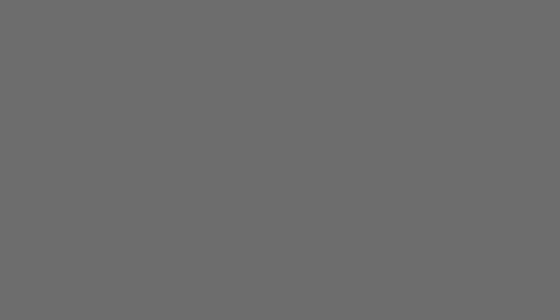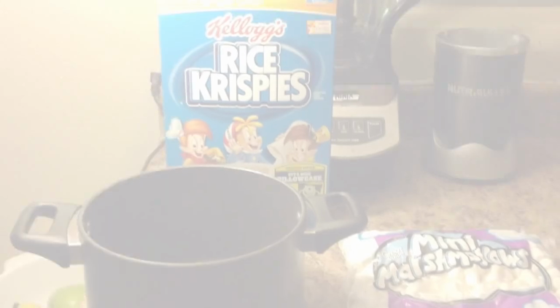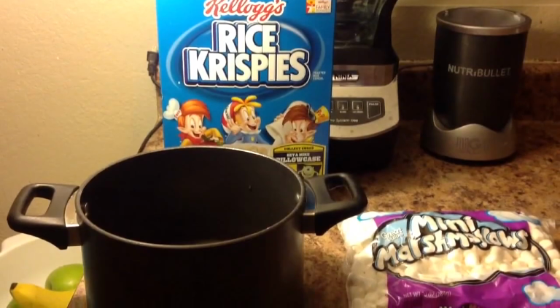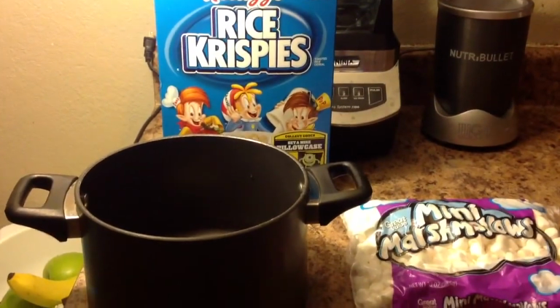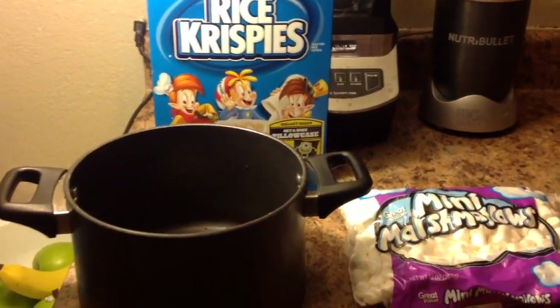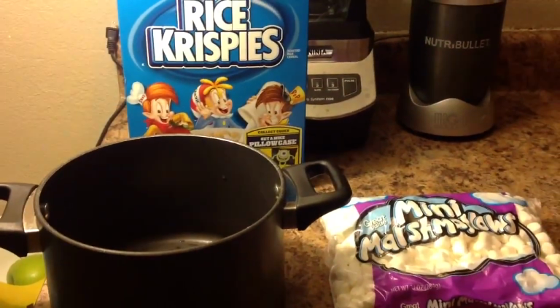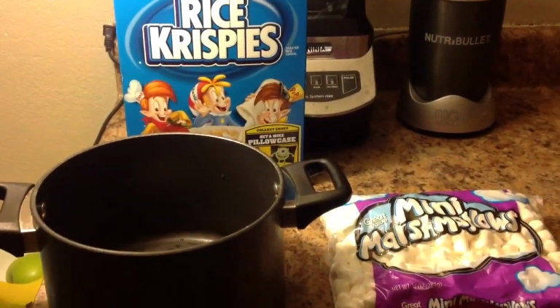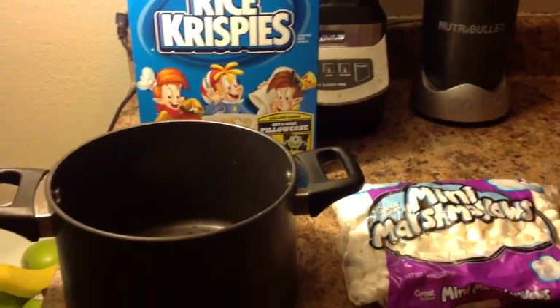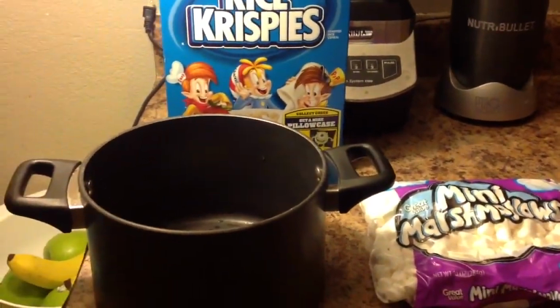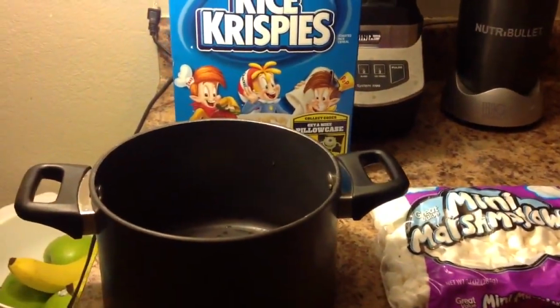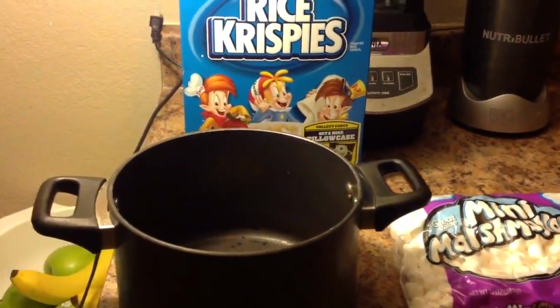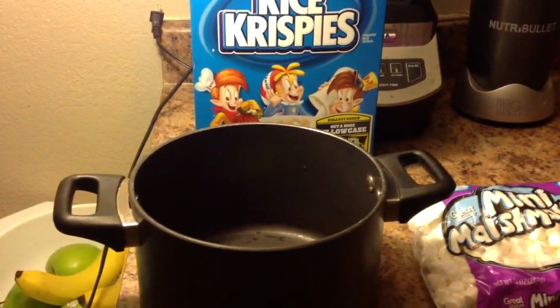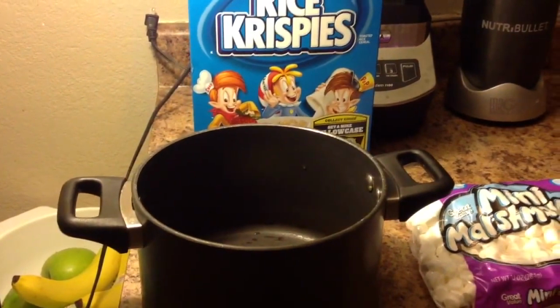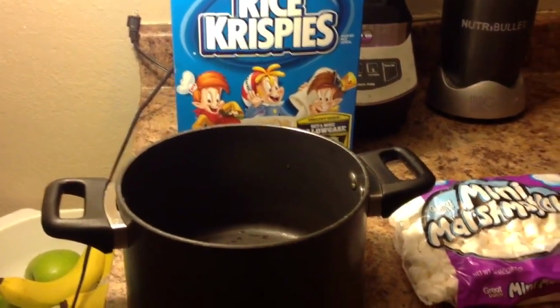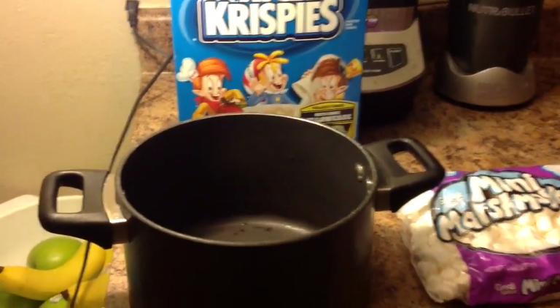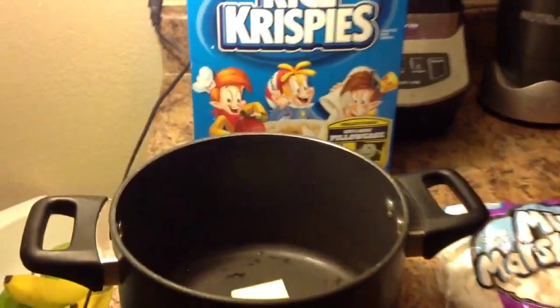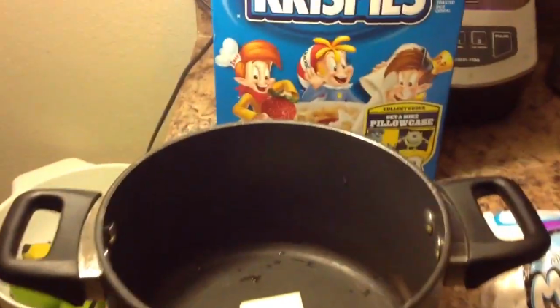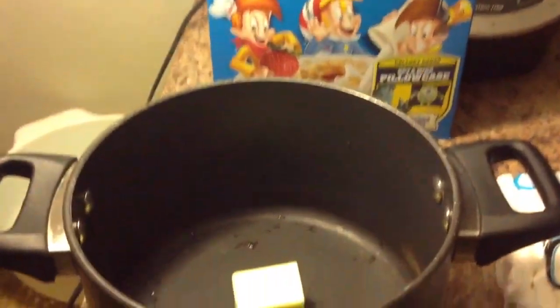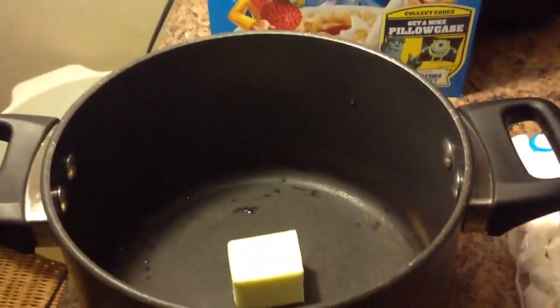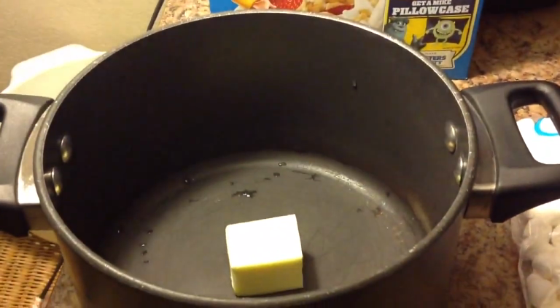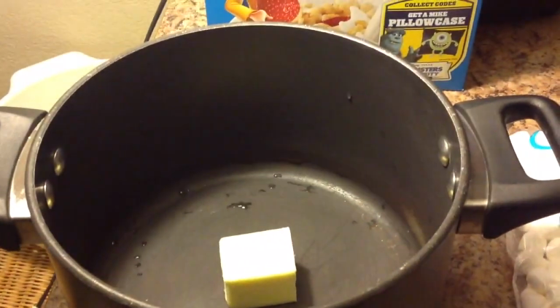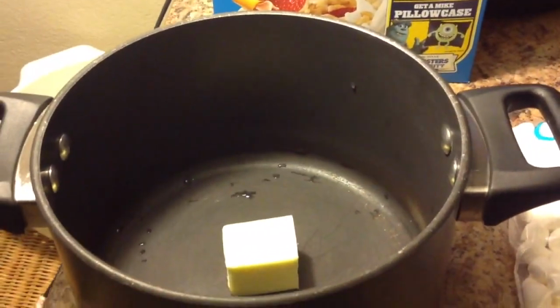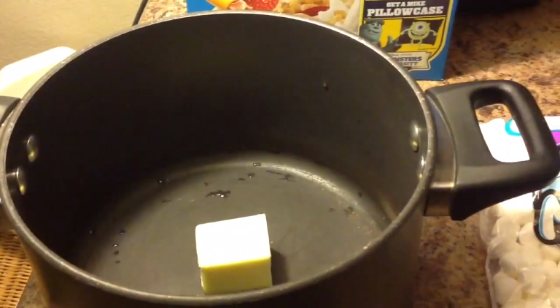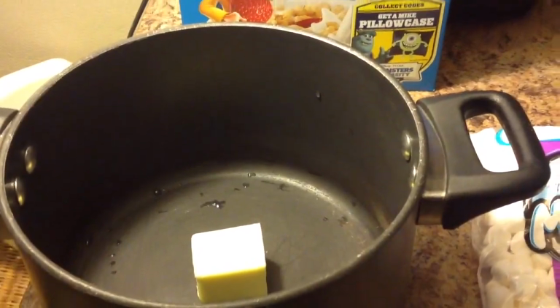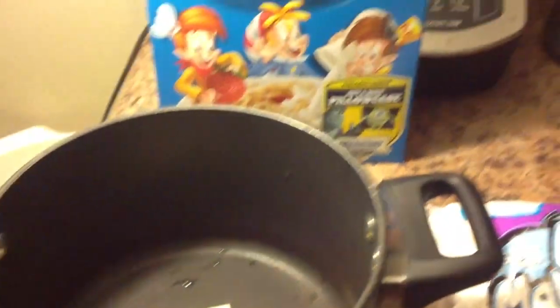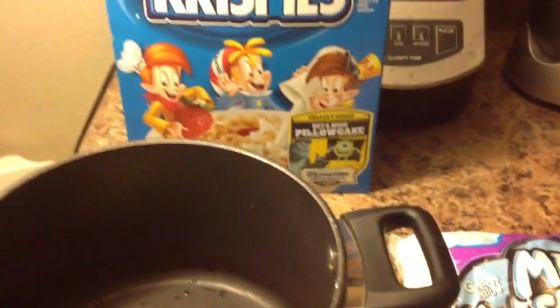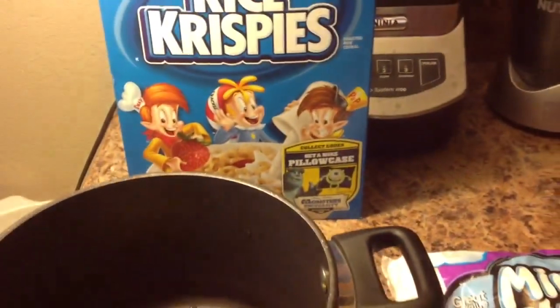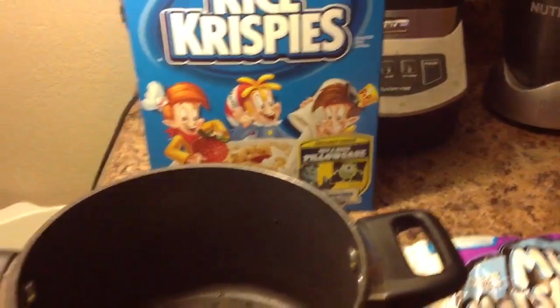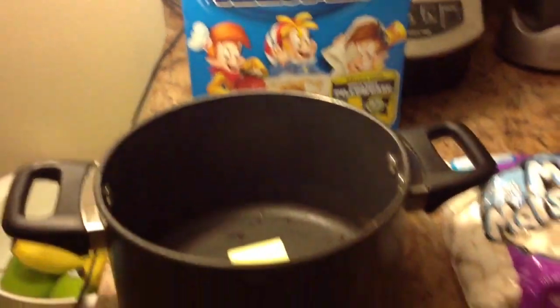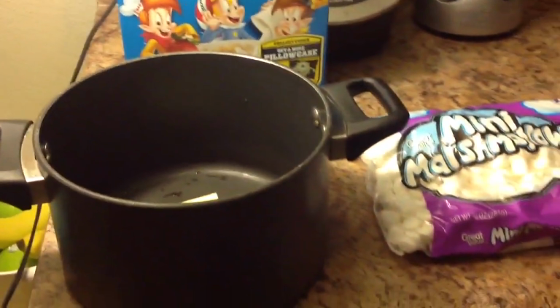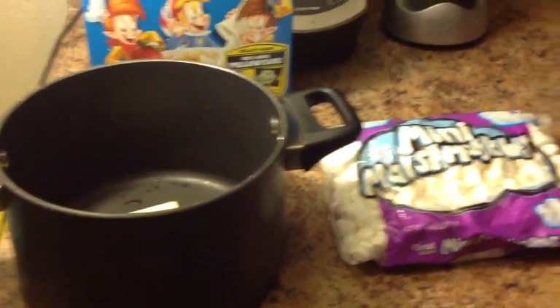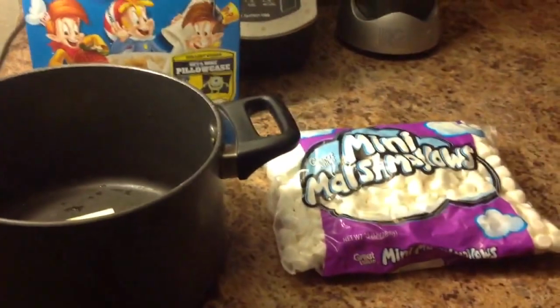I'm going to be making Rice Krispie Treats and I'm going to use them to make a 3D Elmo cake topper. This is my first time making them, so I just got the recipe off the web.